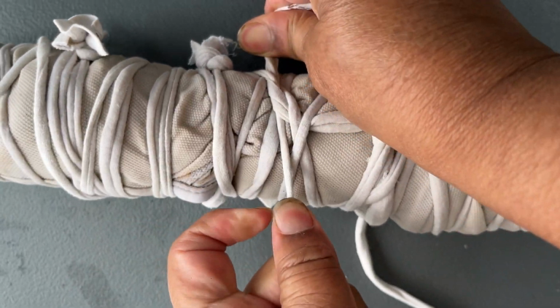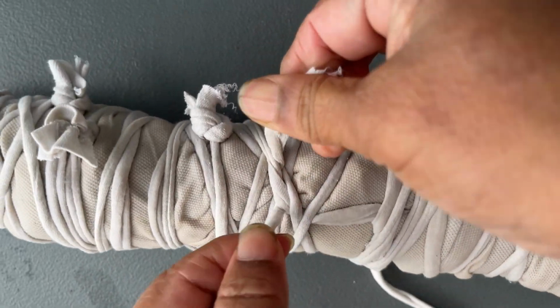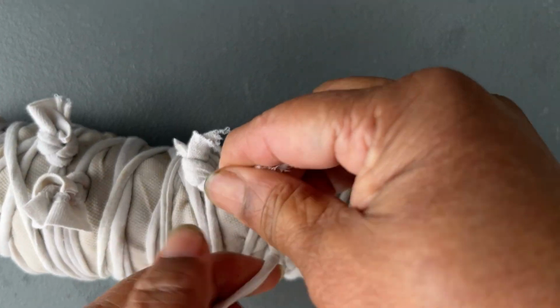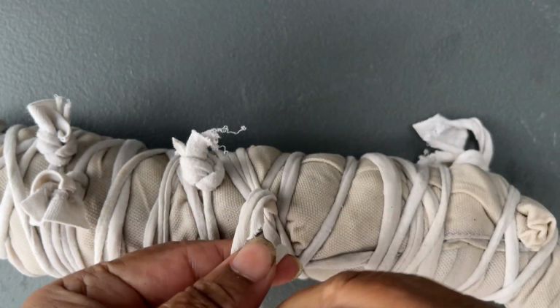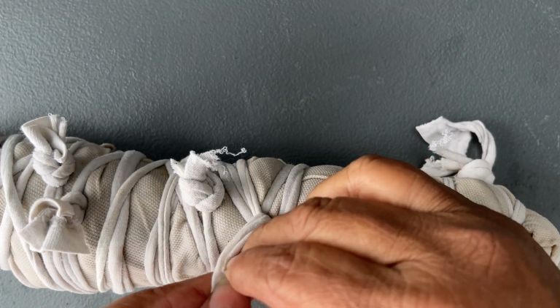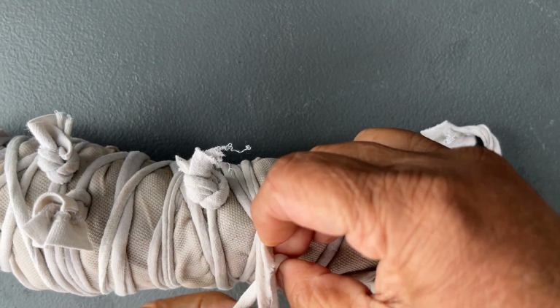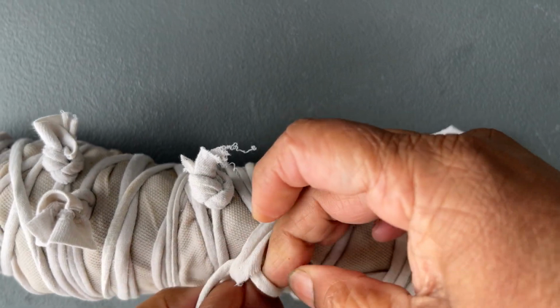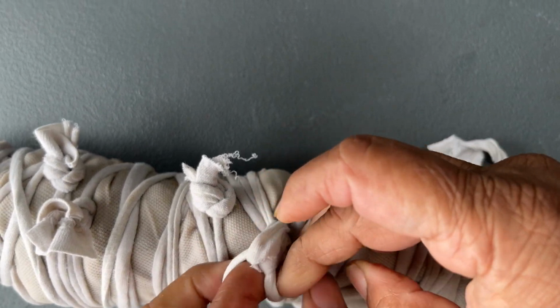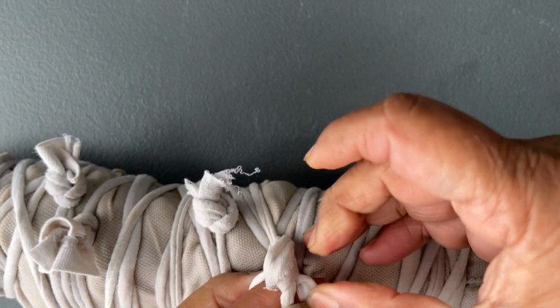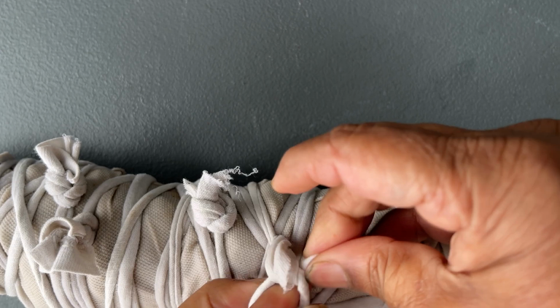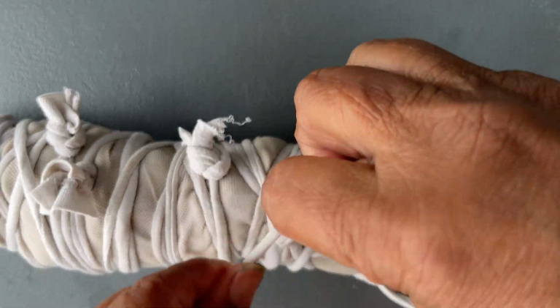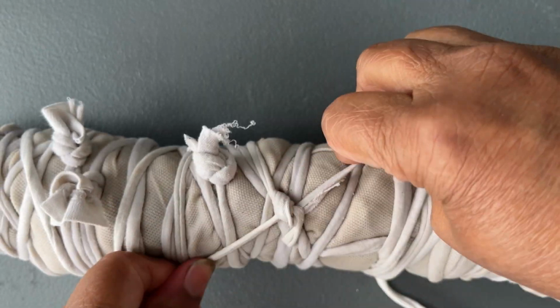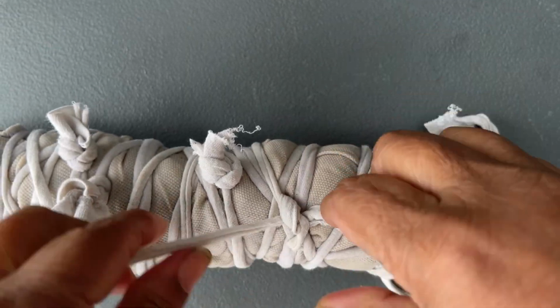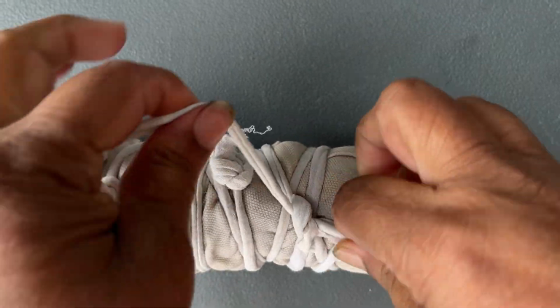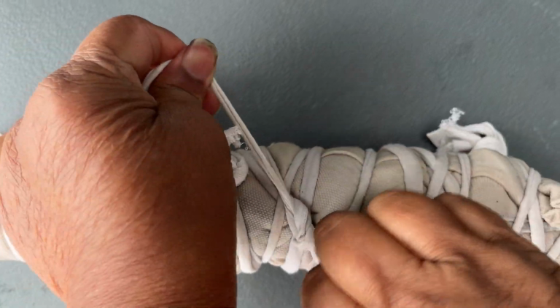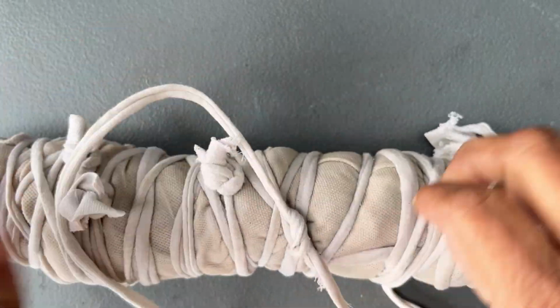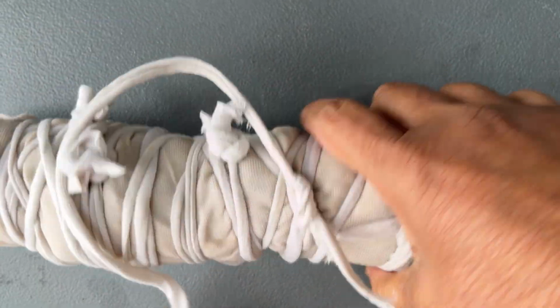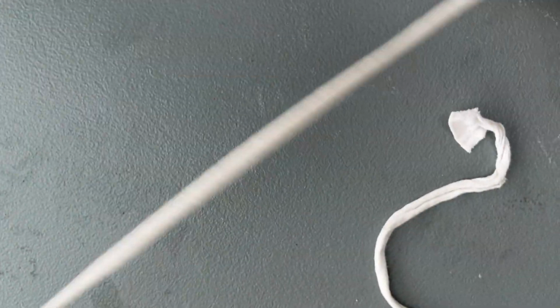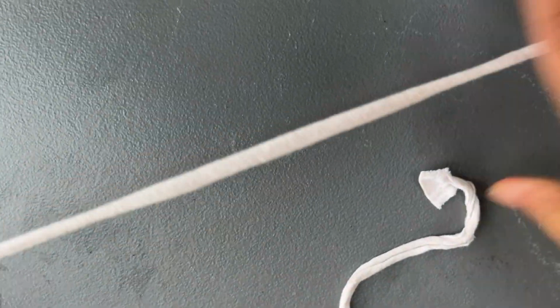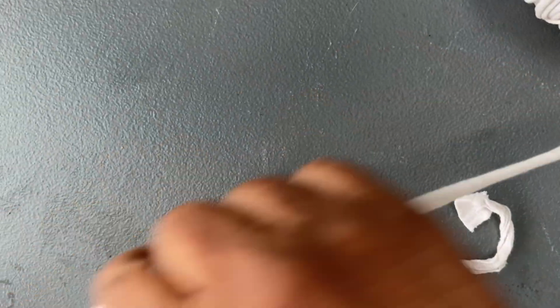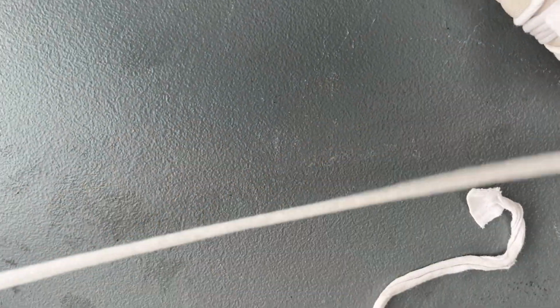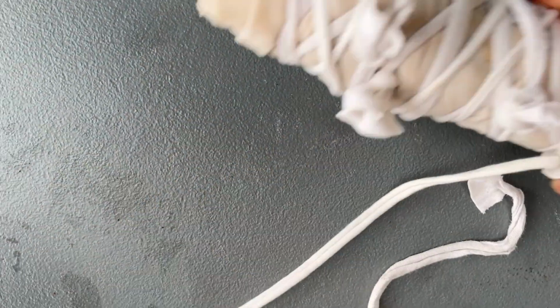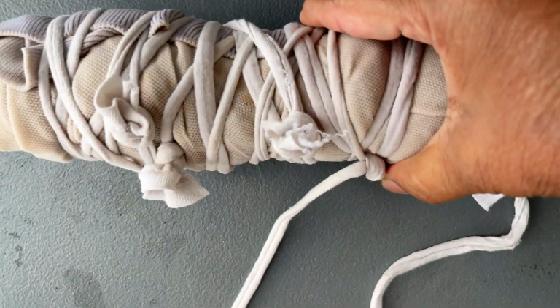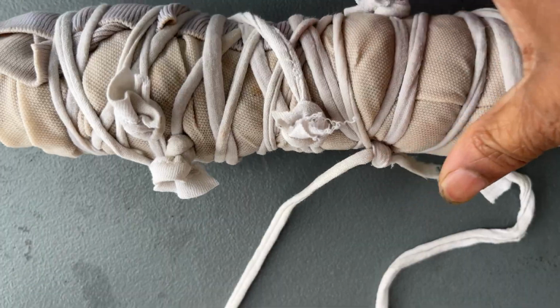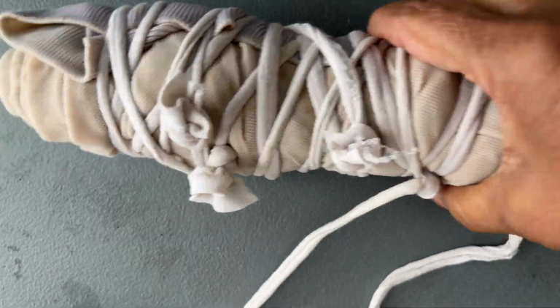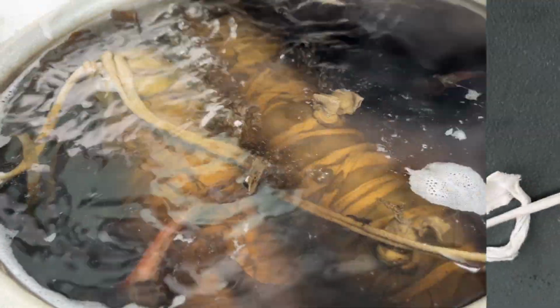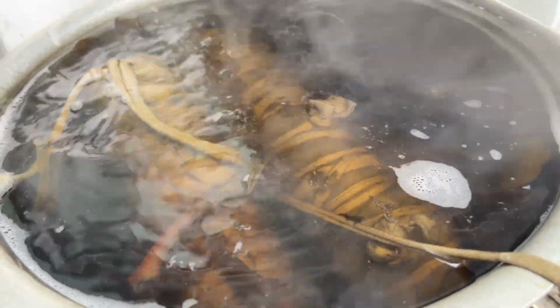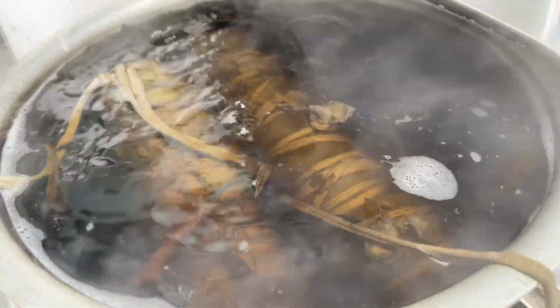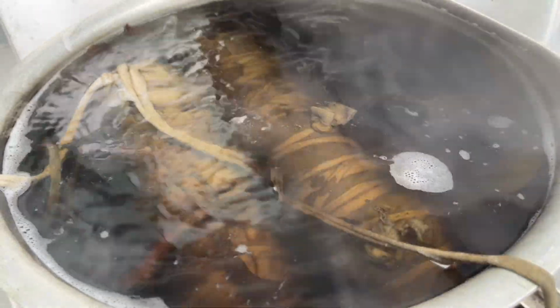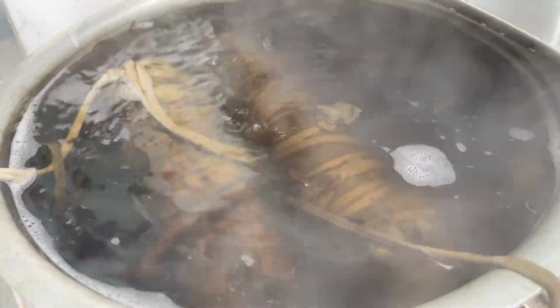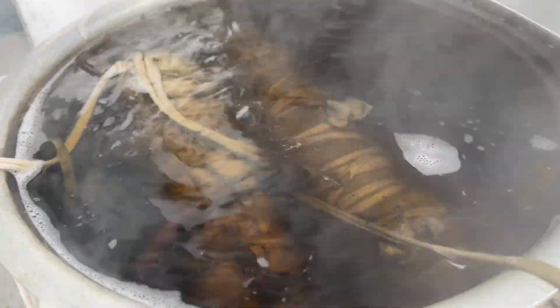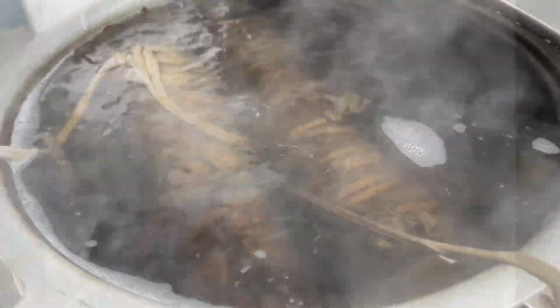You can use as many strips as you want, but it has to be very tight. Just leave a little bit of rope so that it is easier while pulling it up.